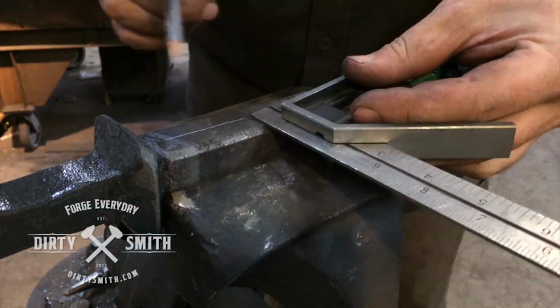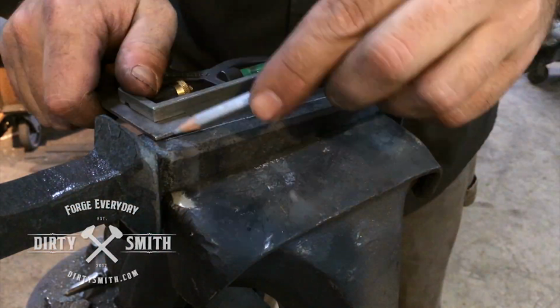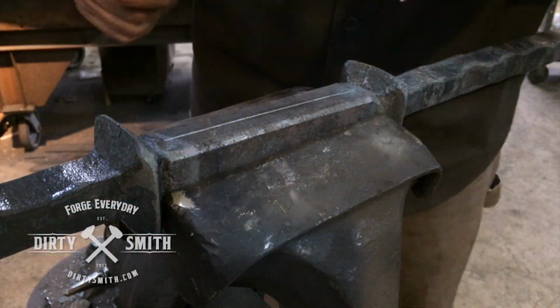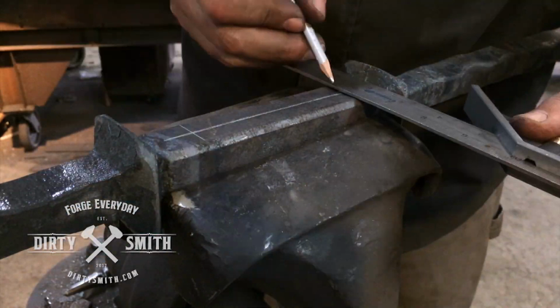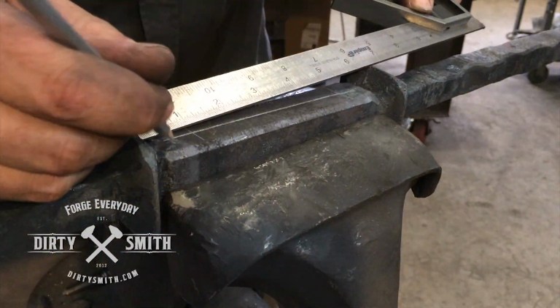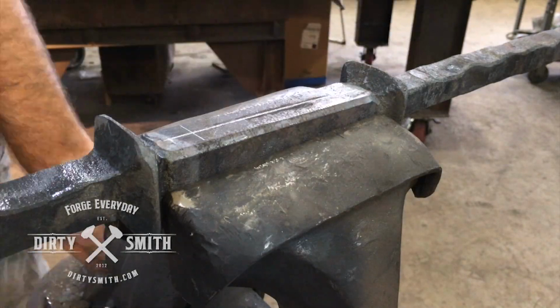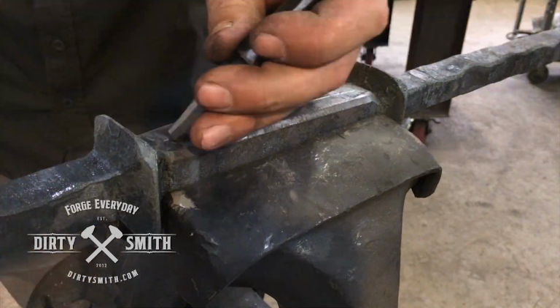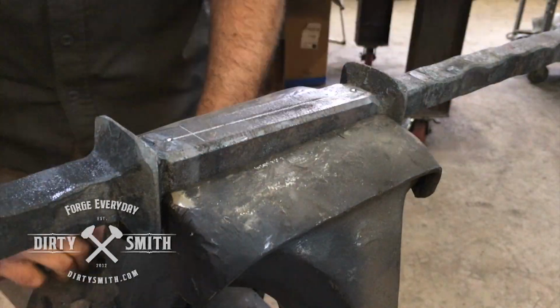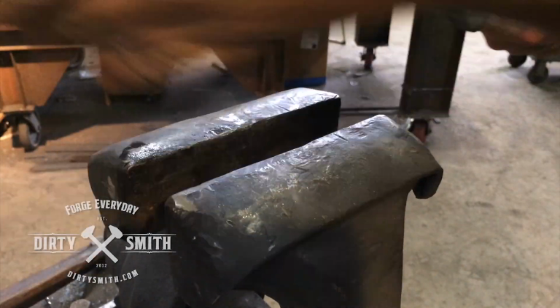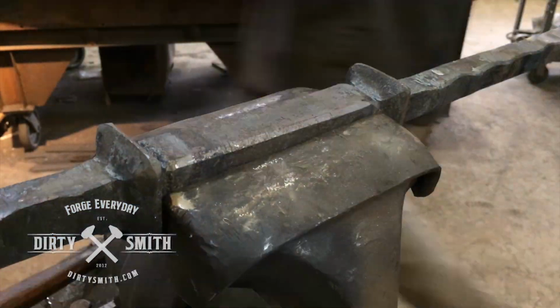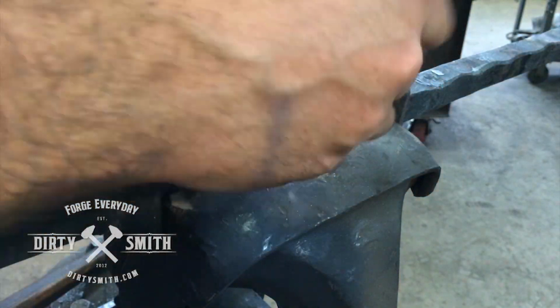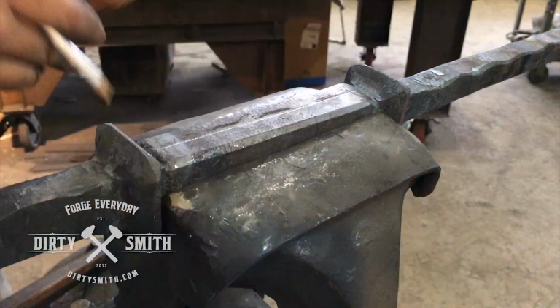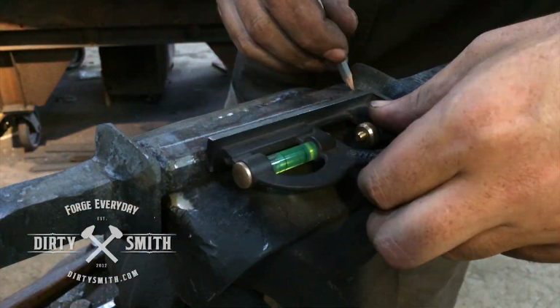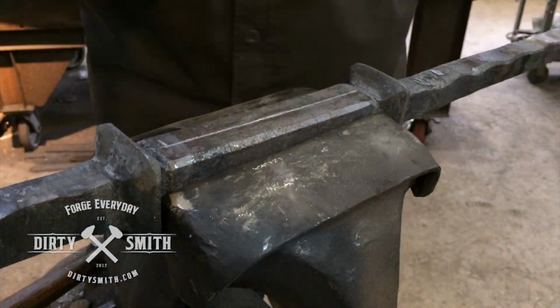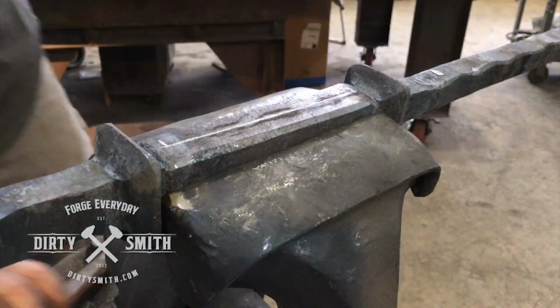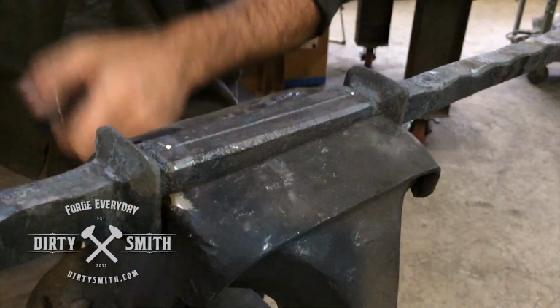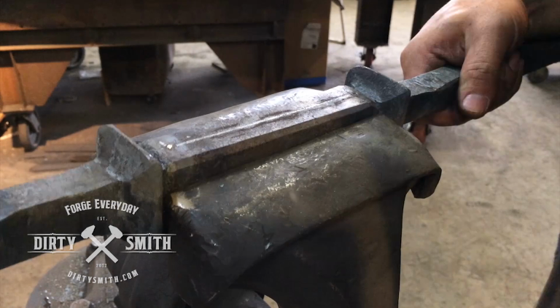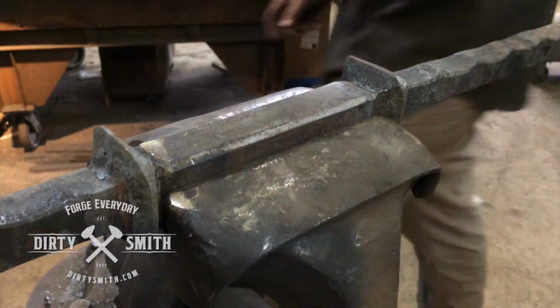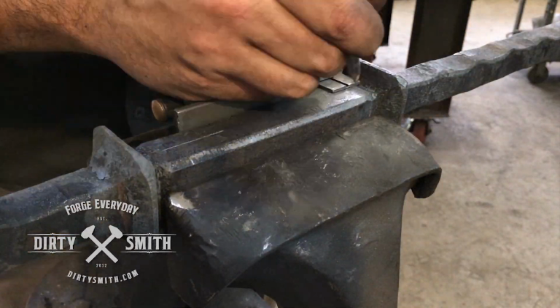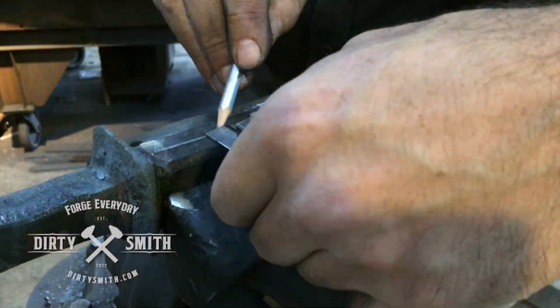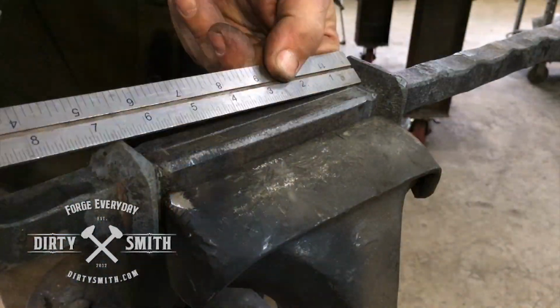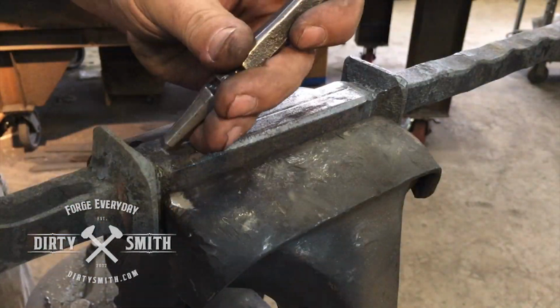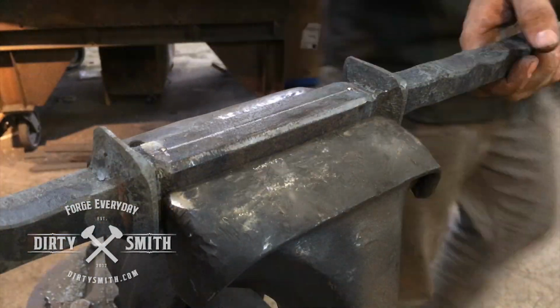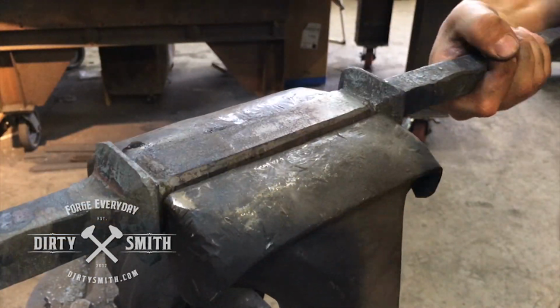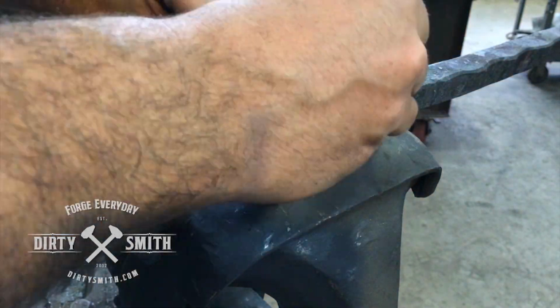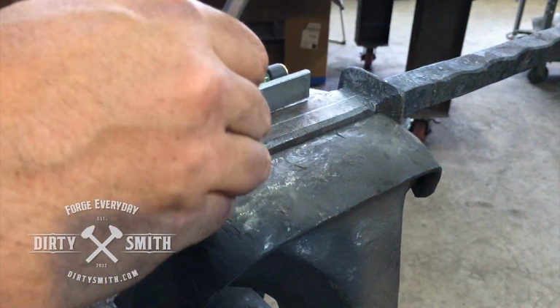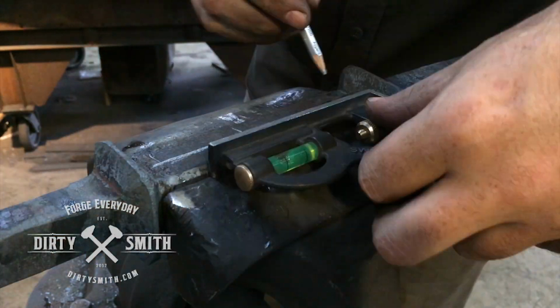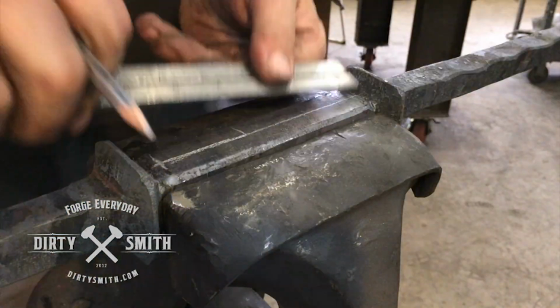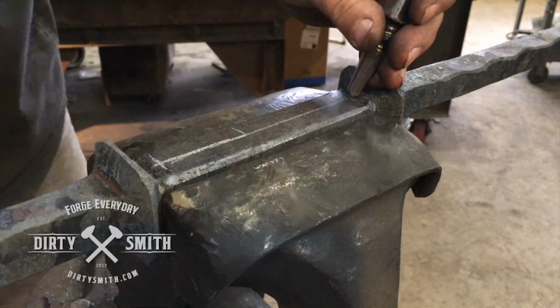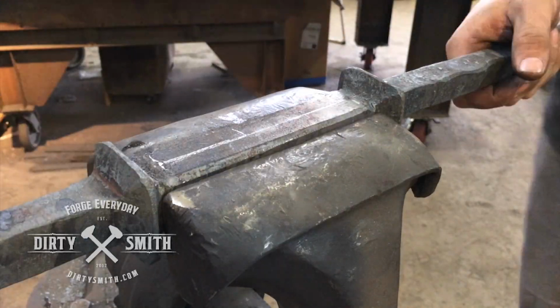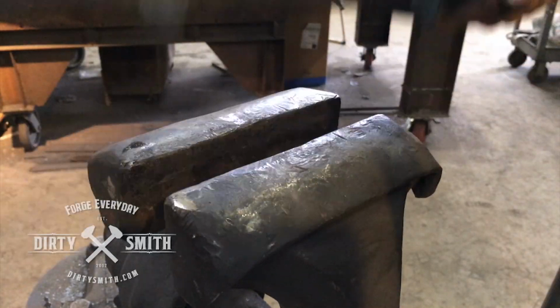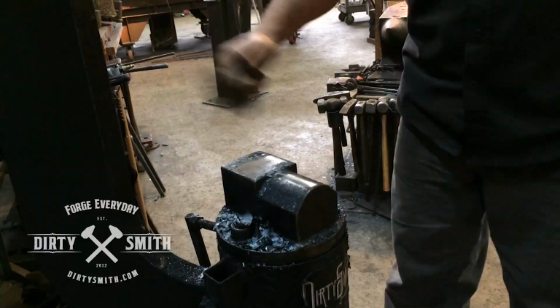Using the vise because it is such a hard thing to hang onto to mark it, but I needed to draw a line and mark where my grooves are going to start. So you measure from both sides — I came down an inch on each side and put my center punch marks.